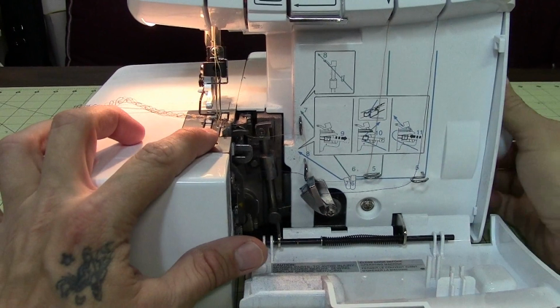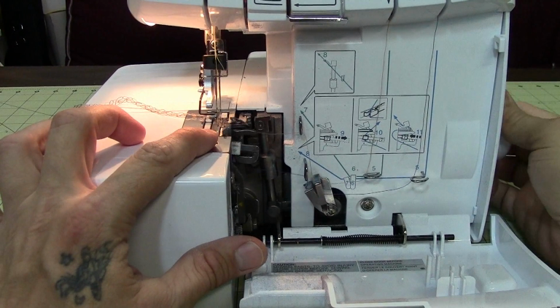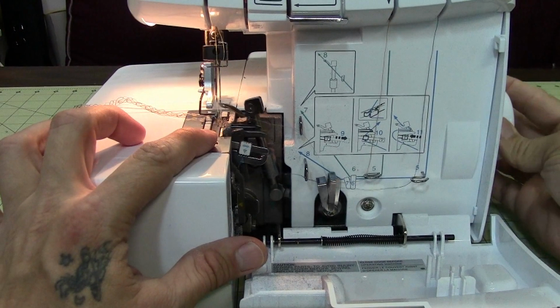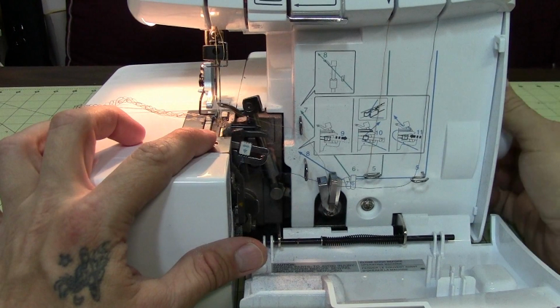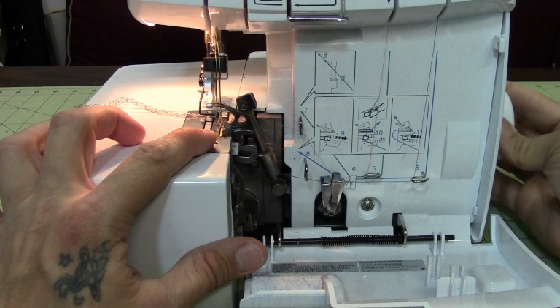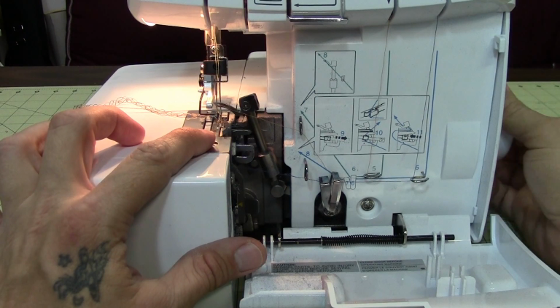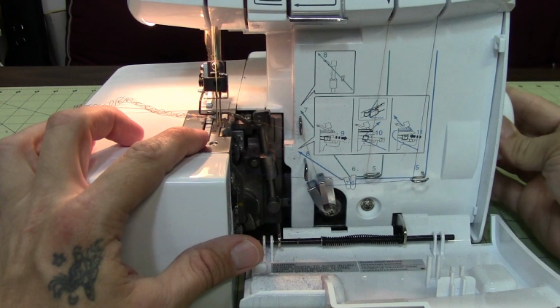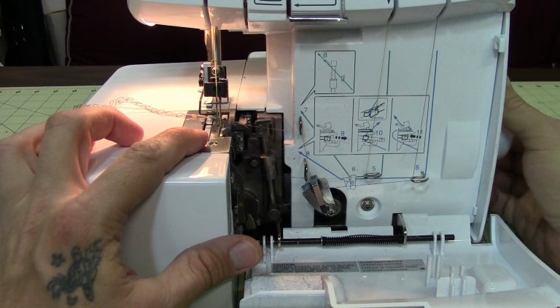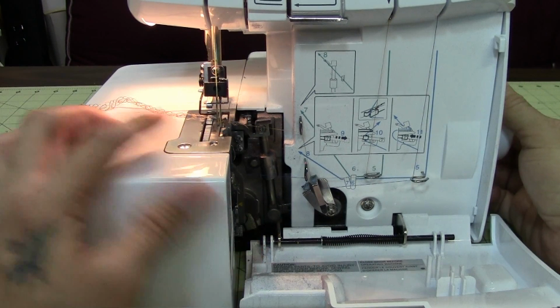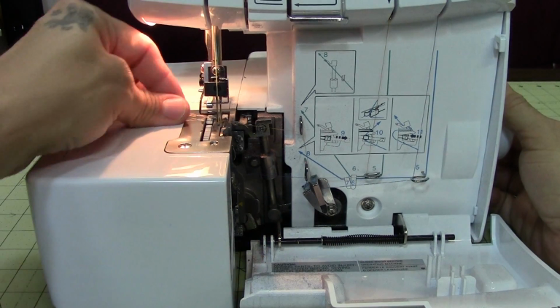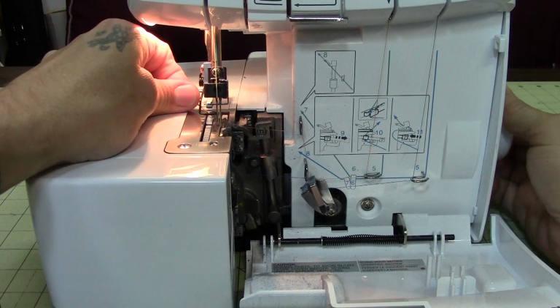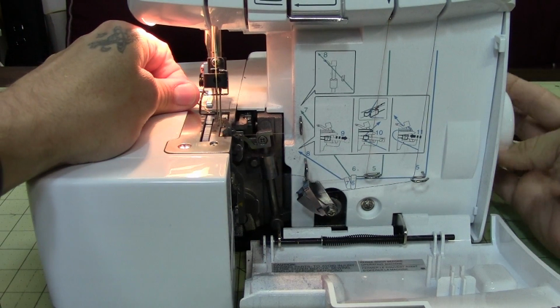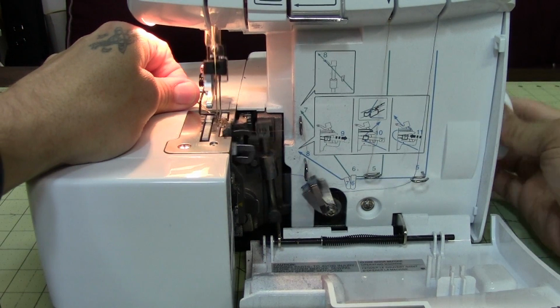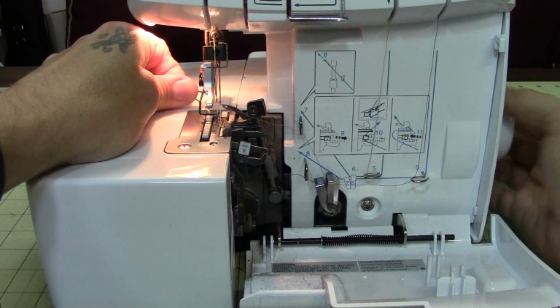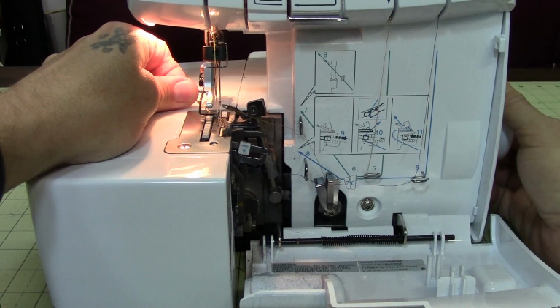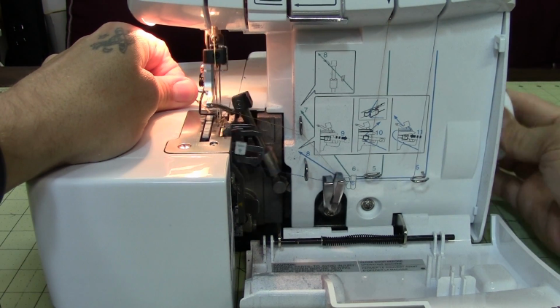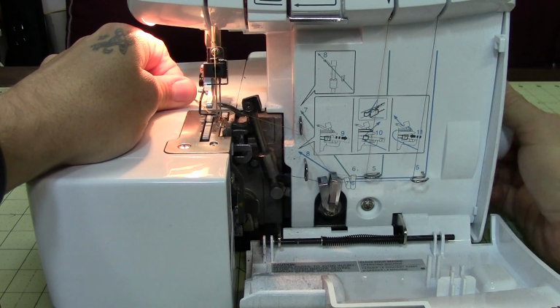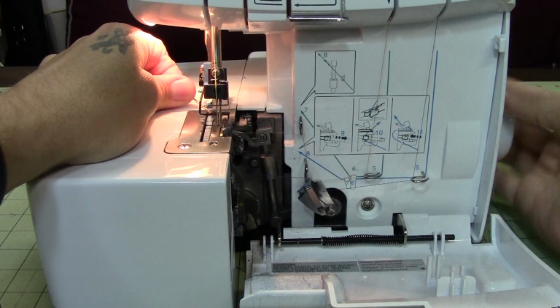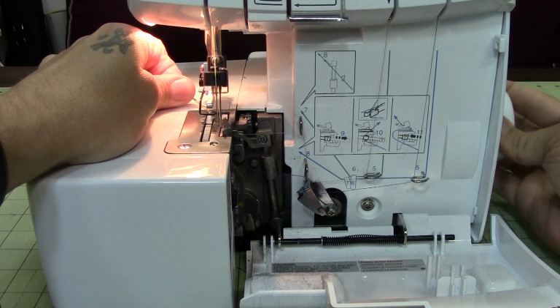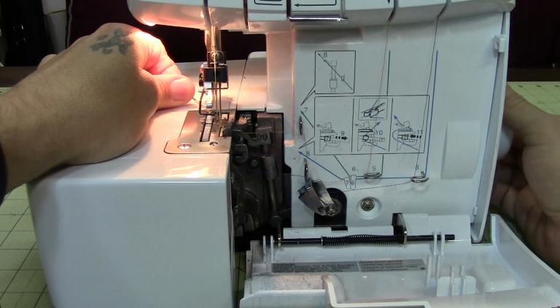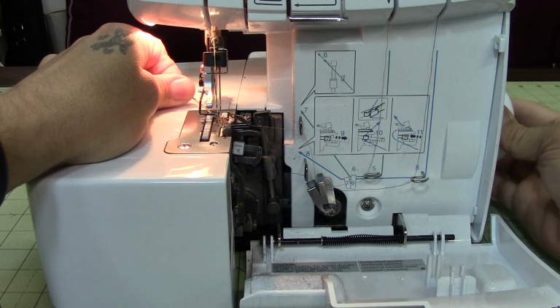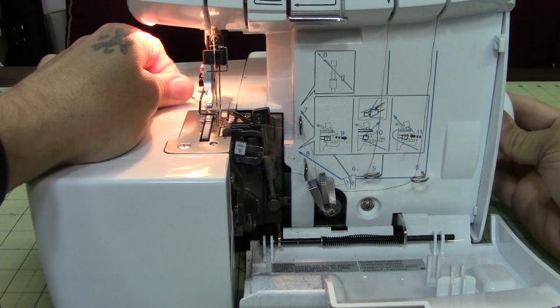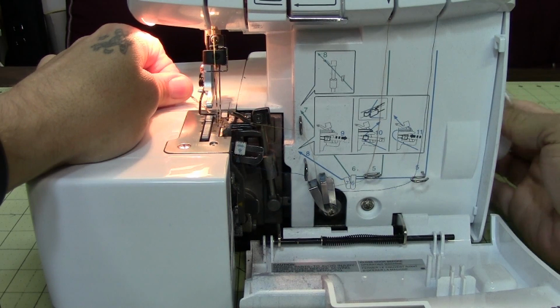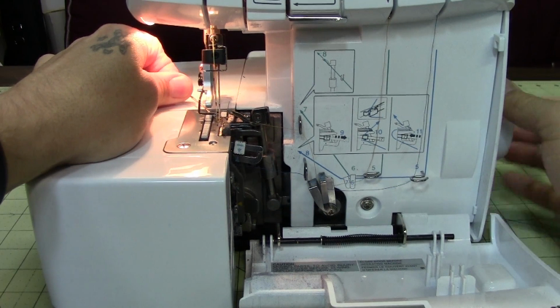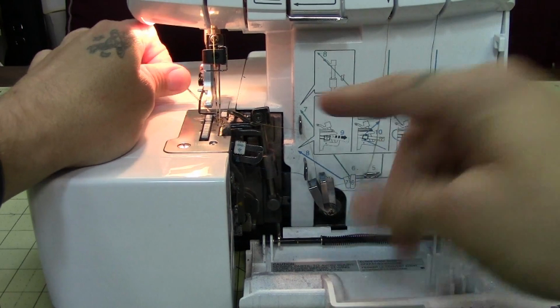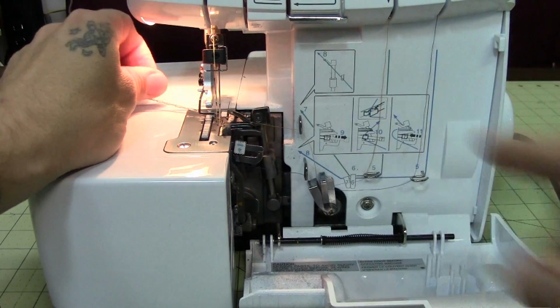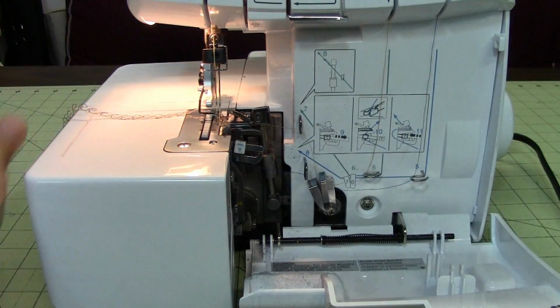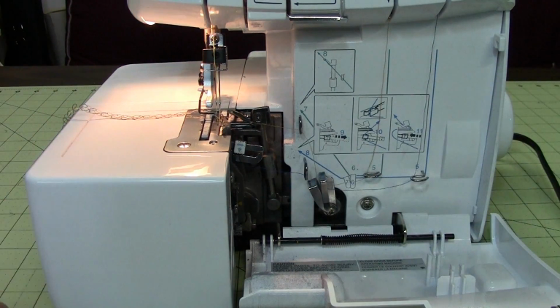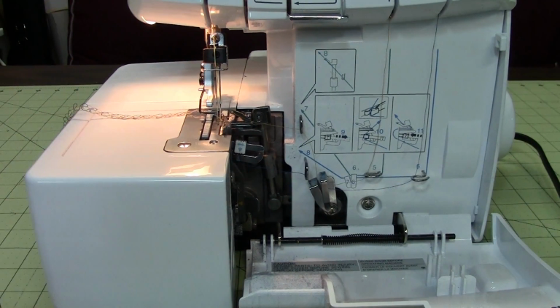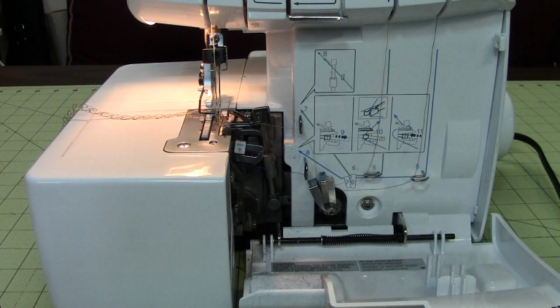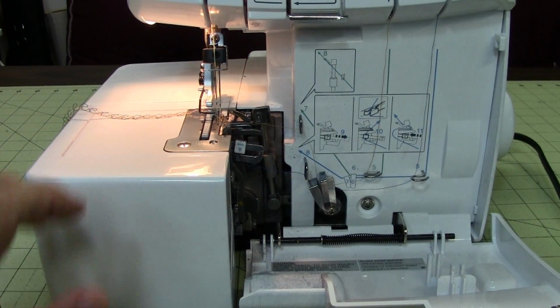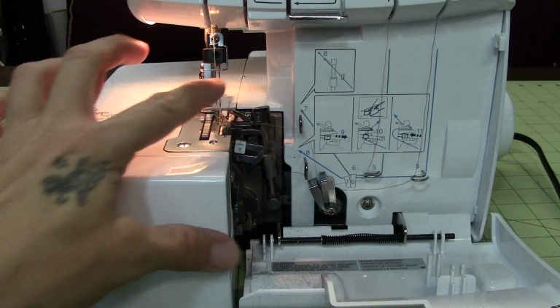Go ahead and roll your hand wheel so that your needles are in the up position without the looper being in your way. Just stop right there and now you've got a clear shot to the needles themselves.